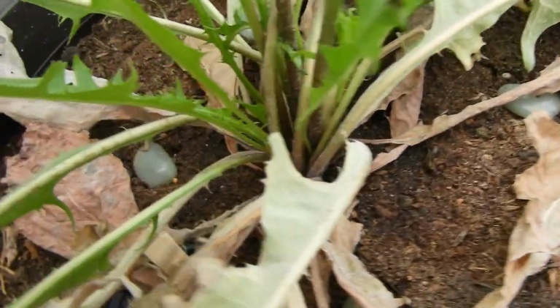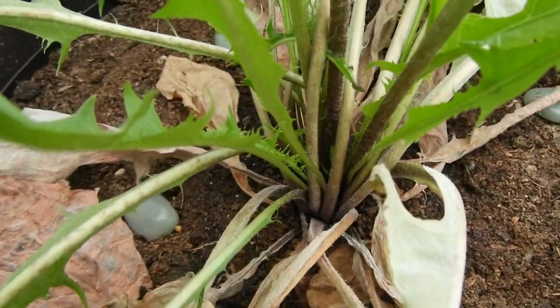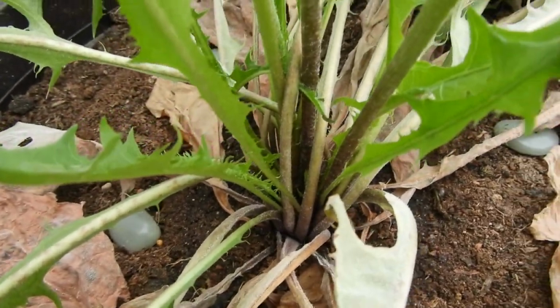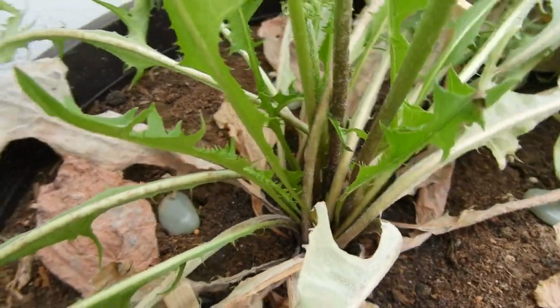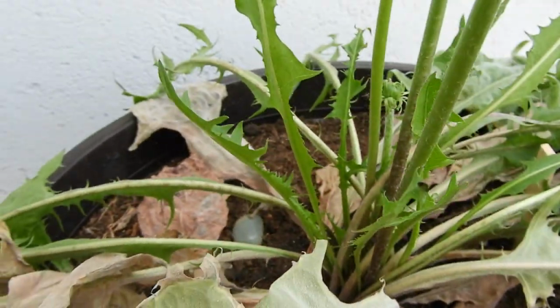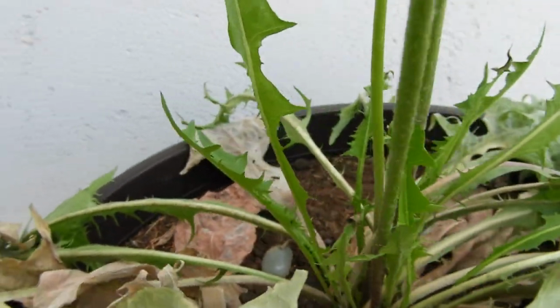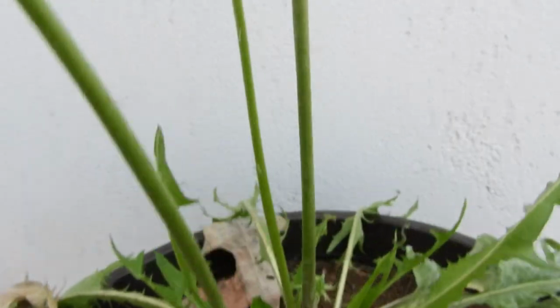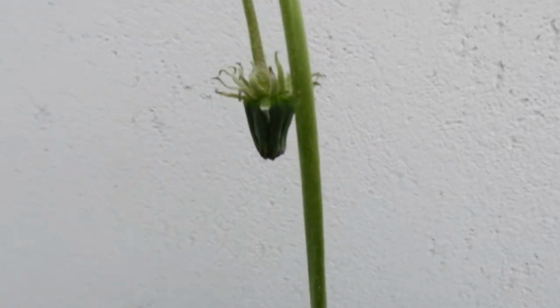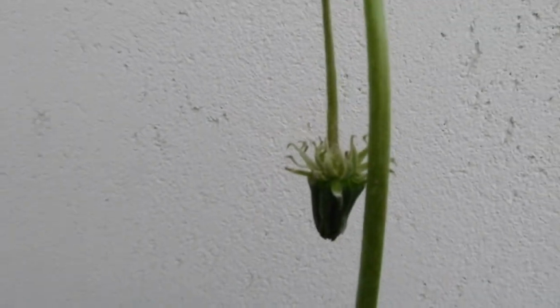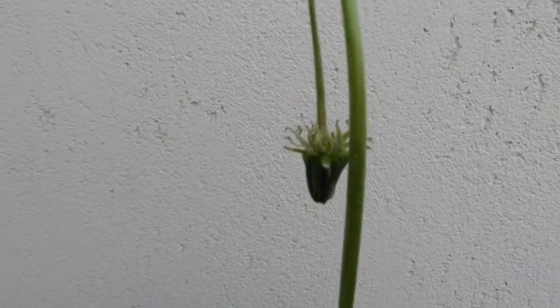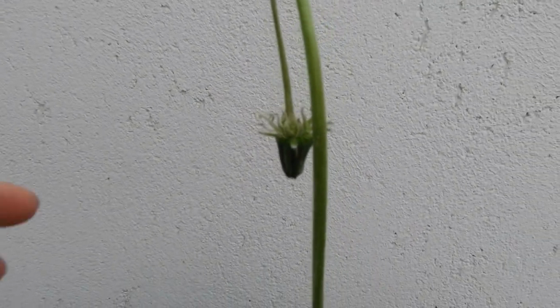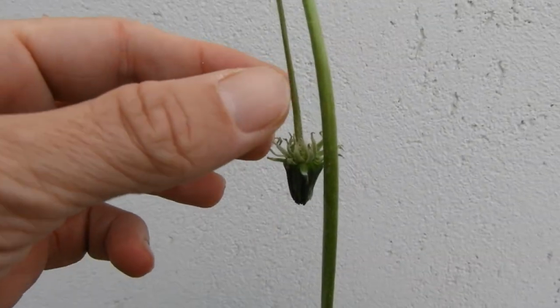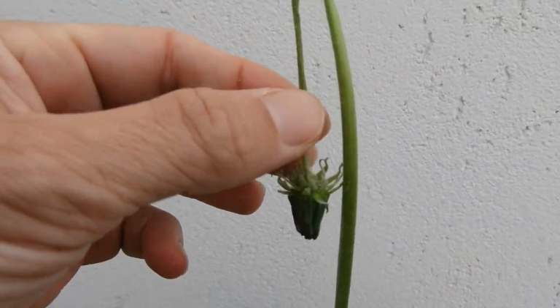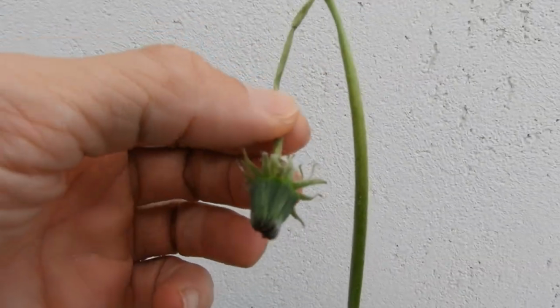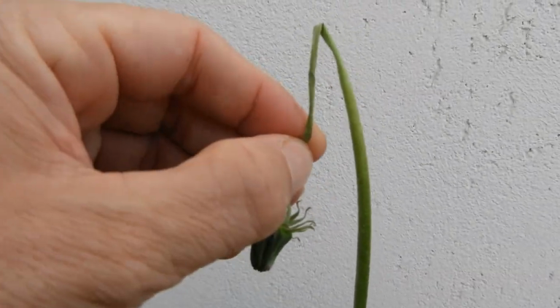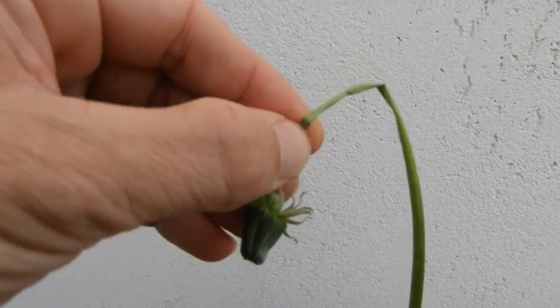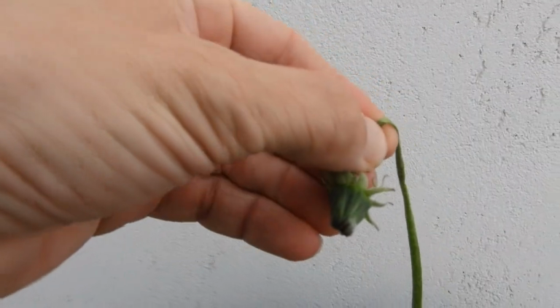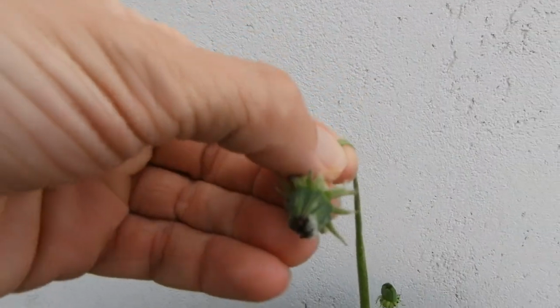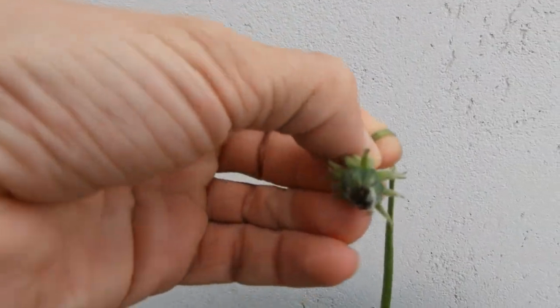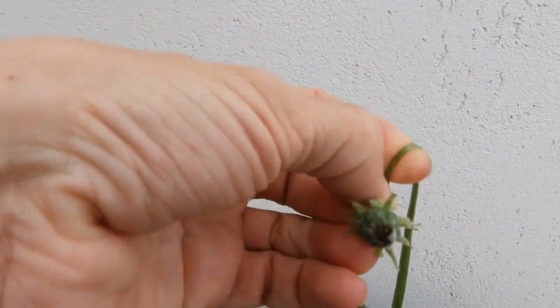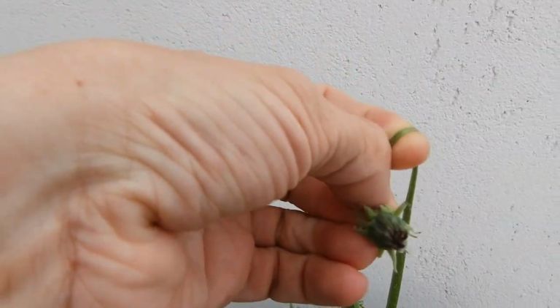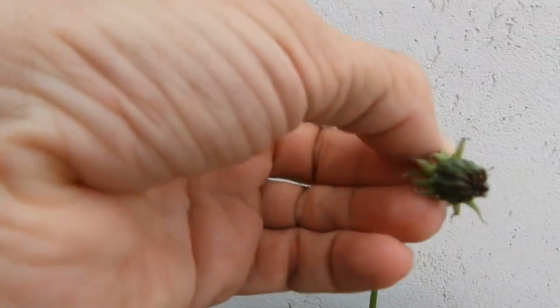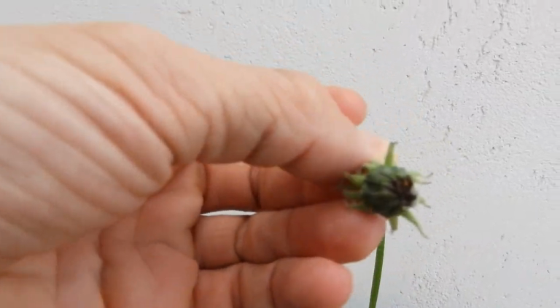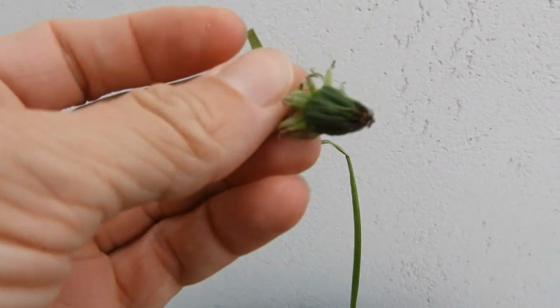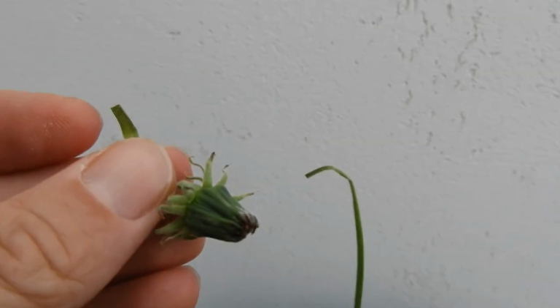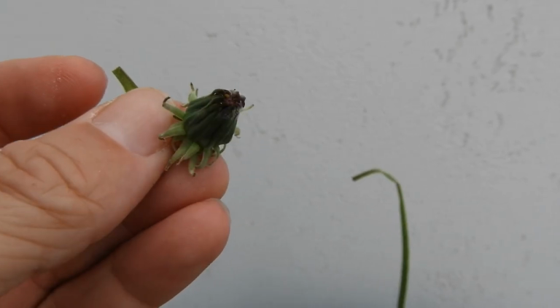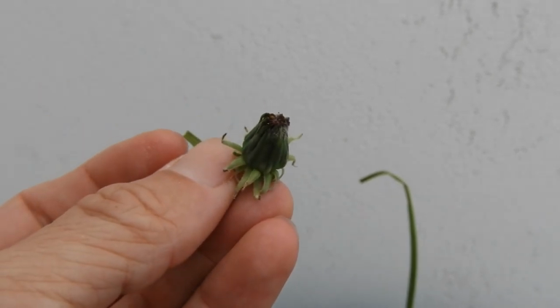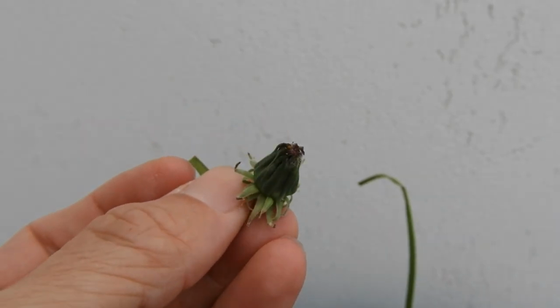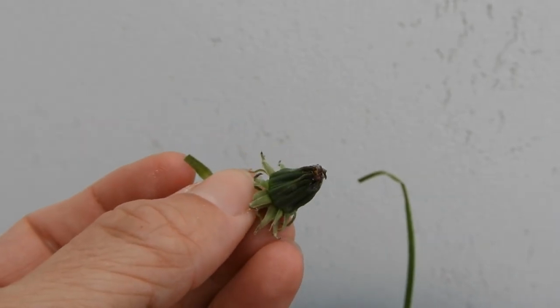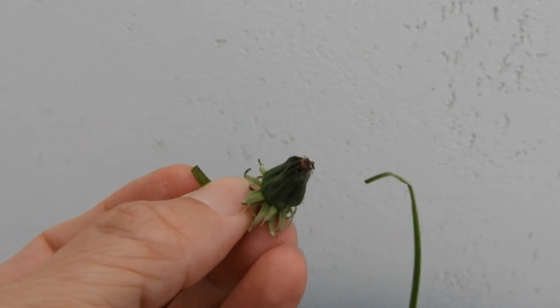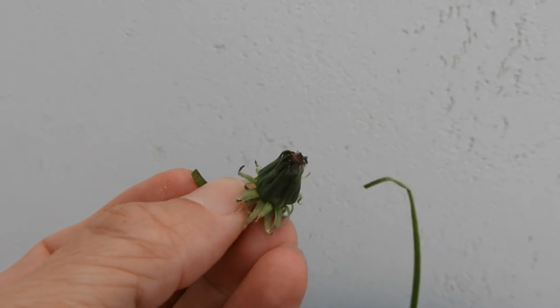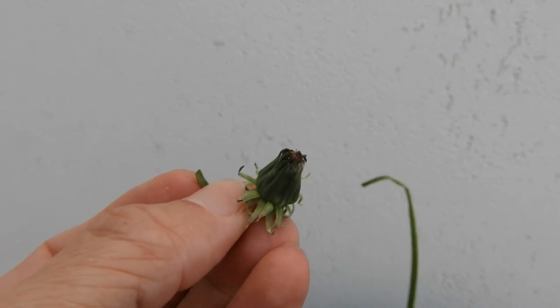But perhaps I can make use of this dangling flower head. It won't flower this way, so maybe I can just taste it. The dandelion flower heads are actually quite tasty. So let's check it out.